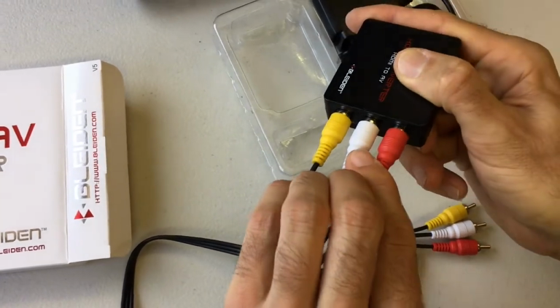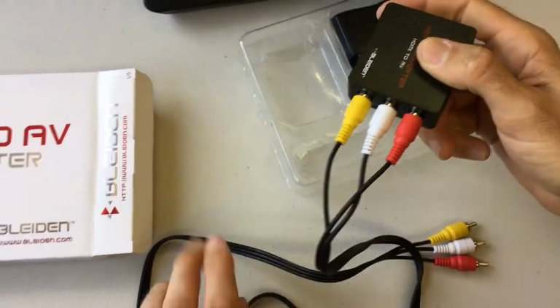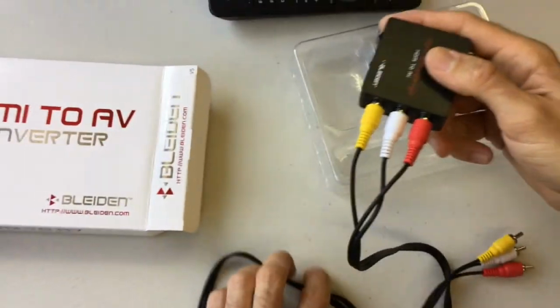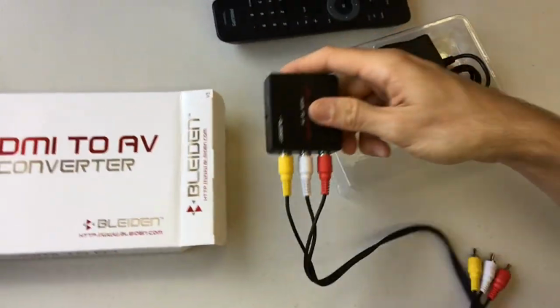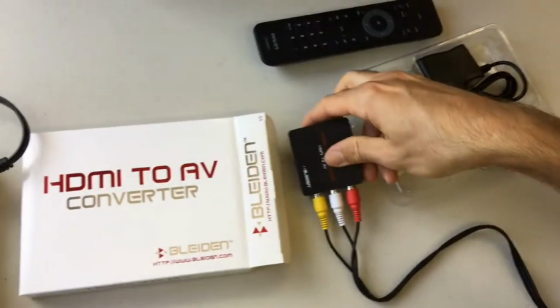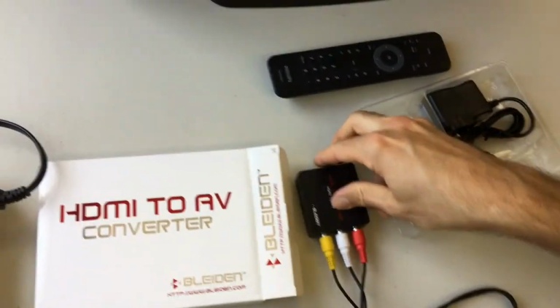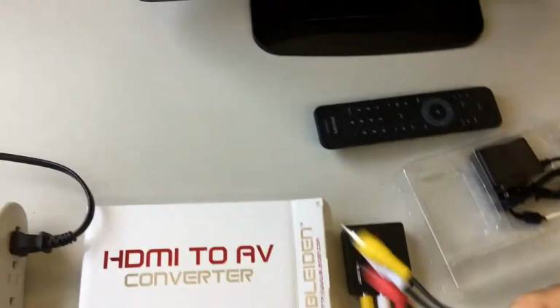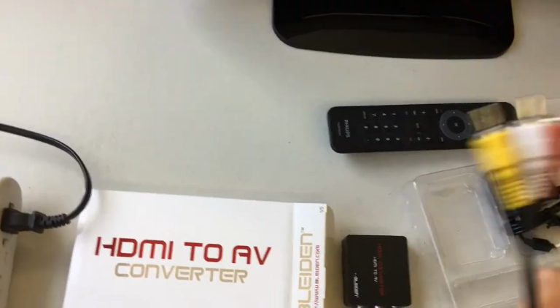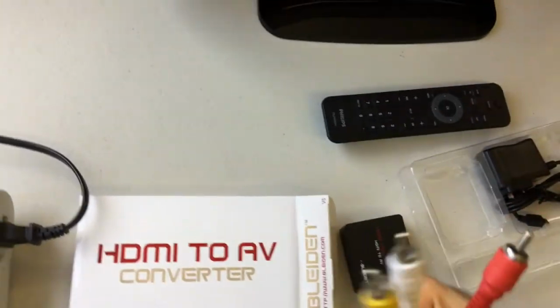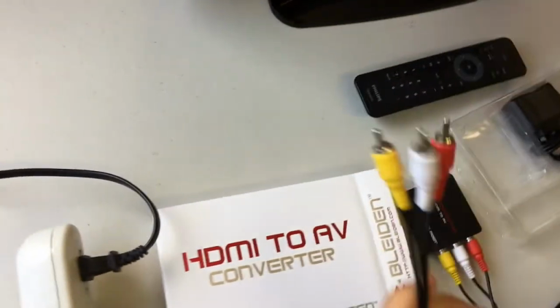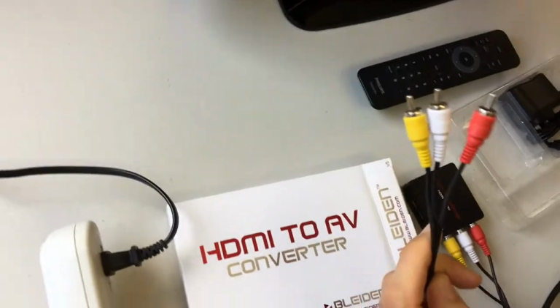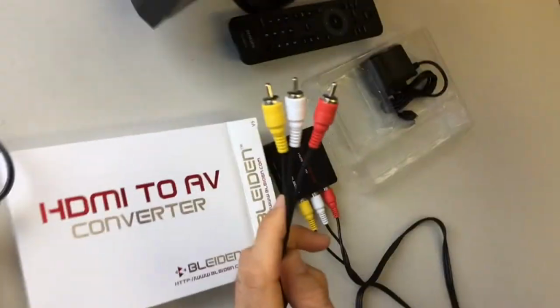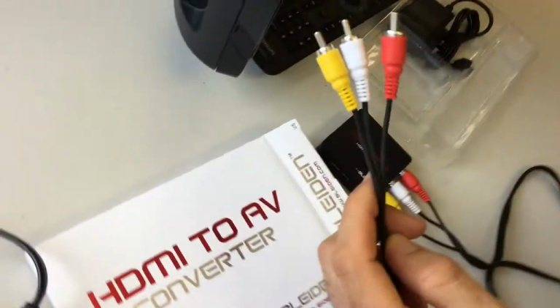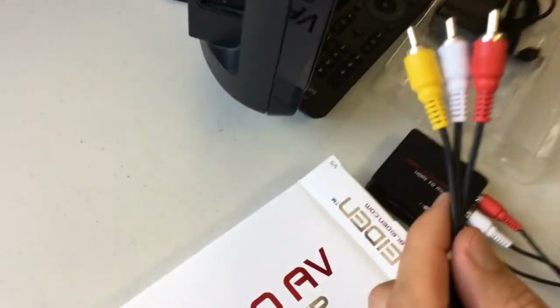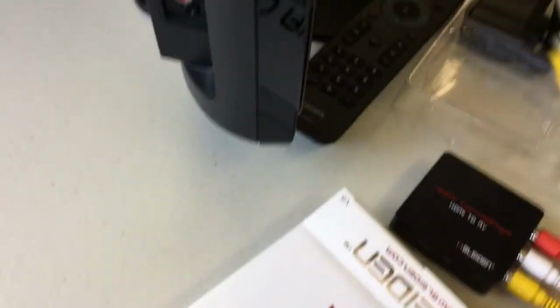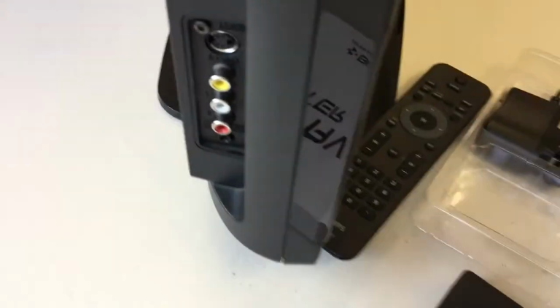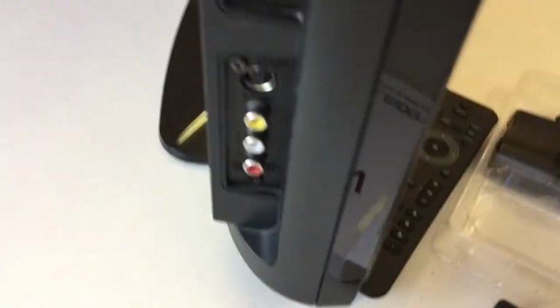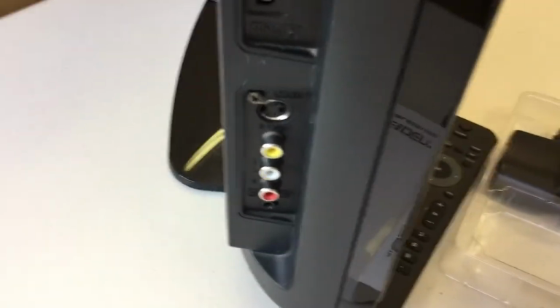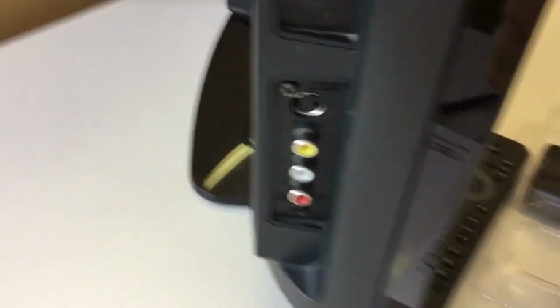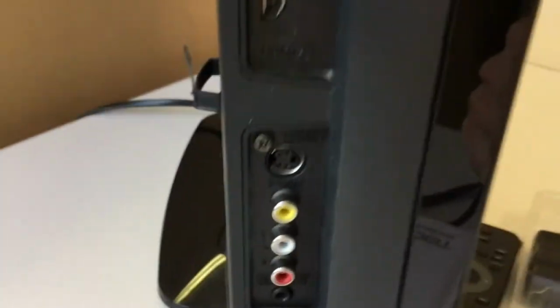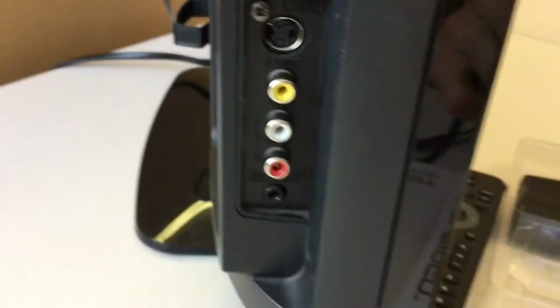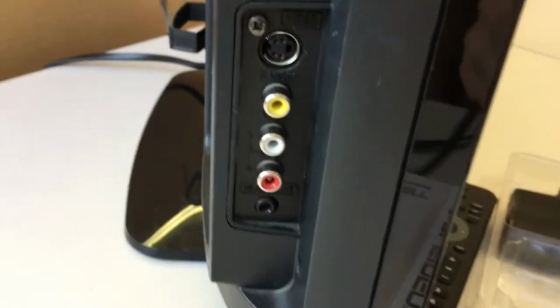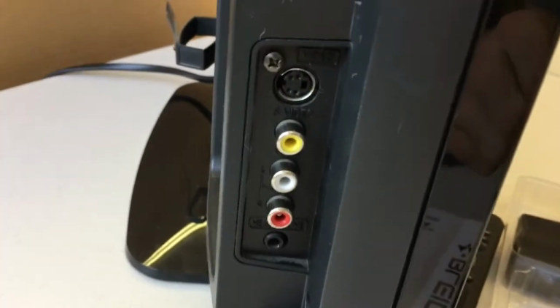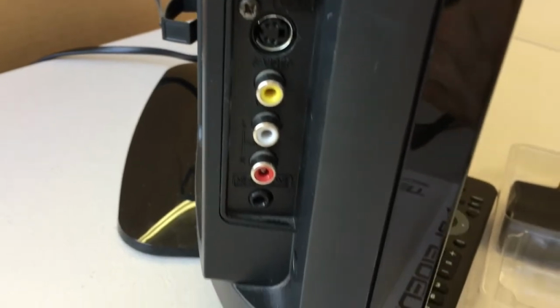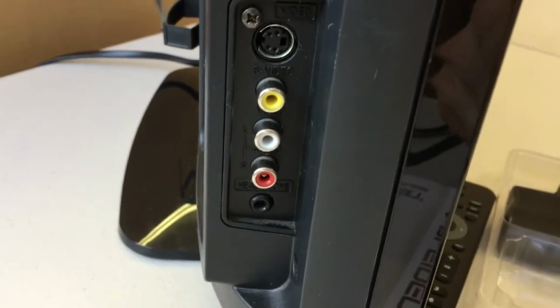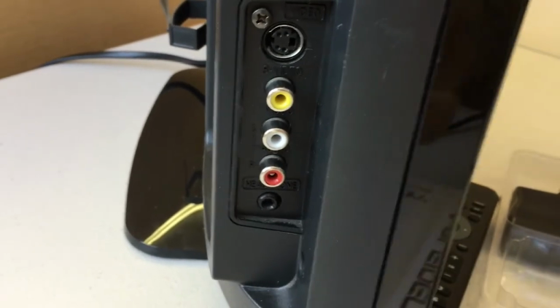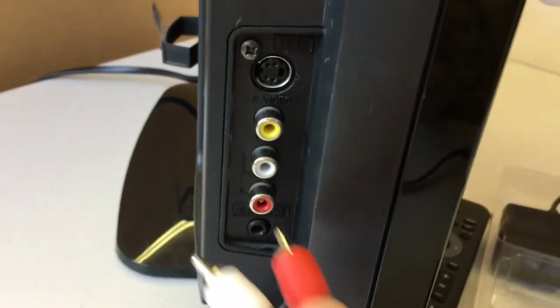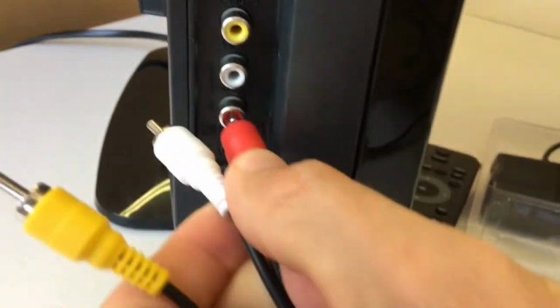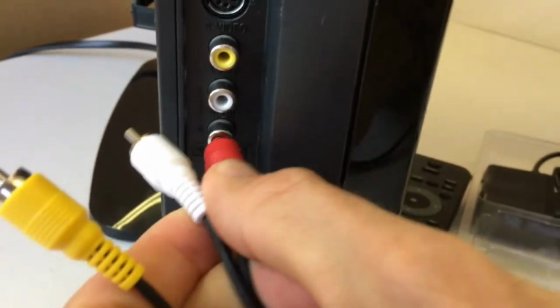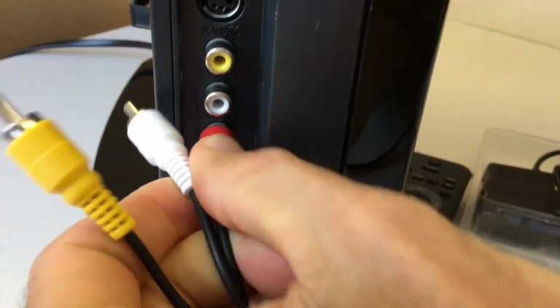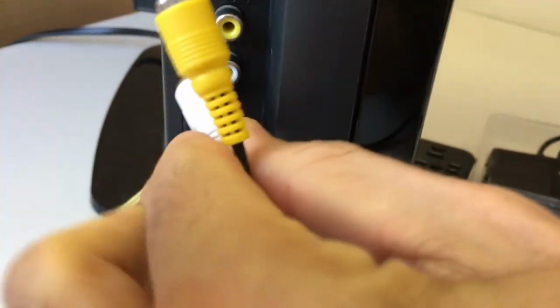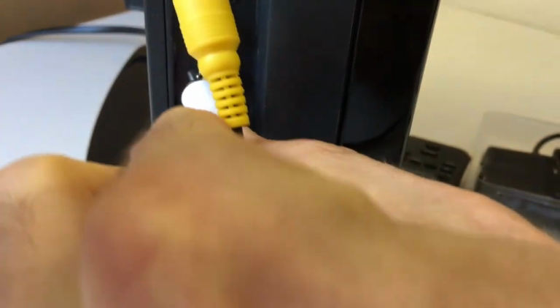The other end of that cable goes to the television. Your television should have red, yellow, and white inputs on it — that's the only way this adapter works, with red, yellow, and white inputs. Make sure they're inputs, not outputs.